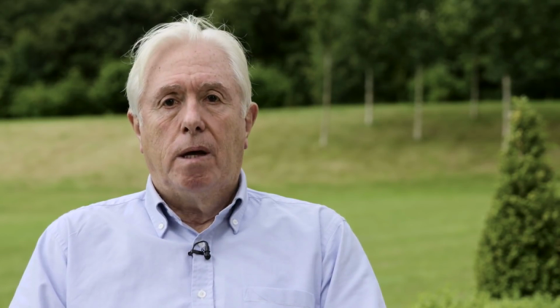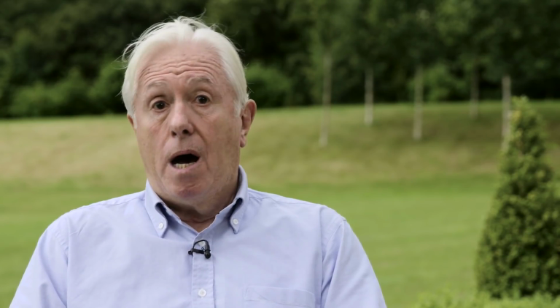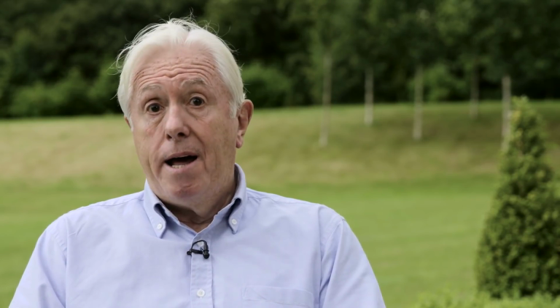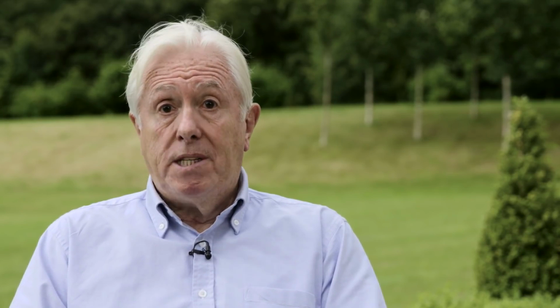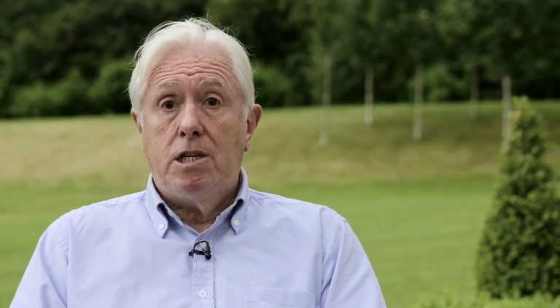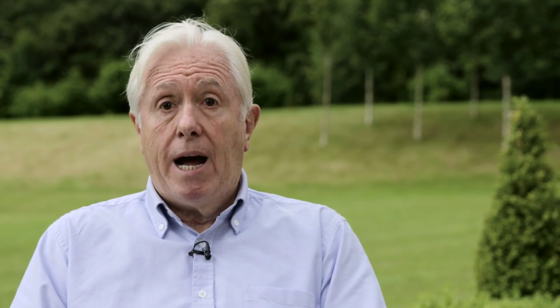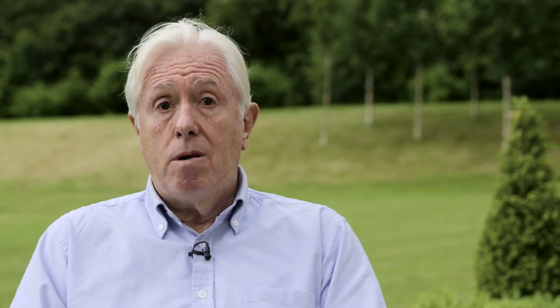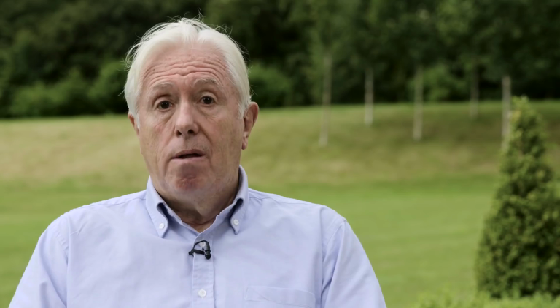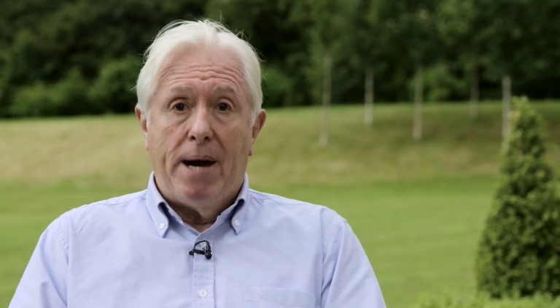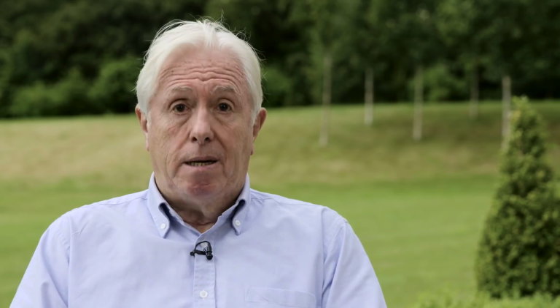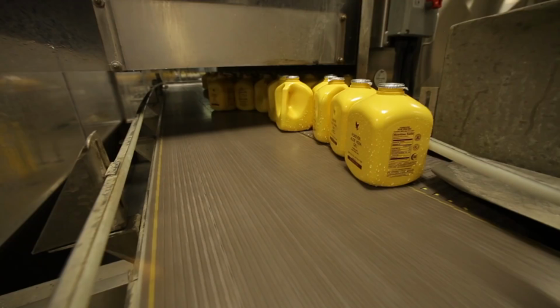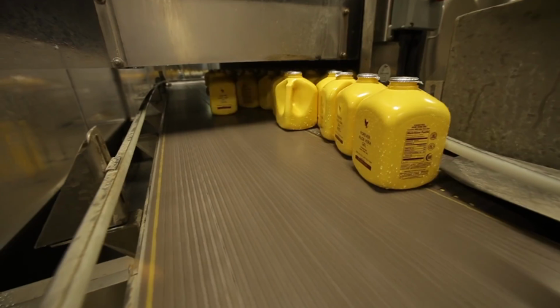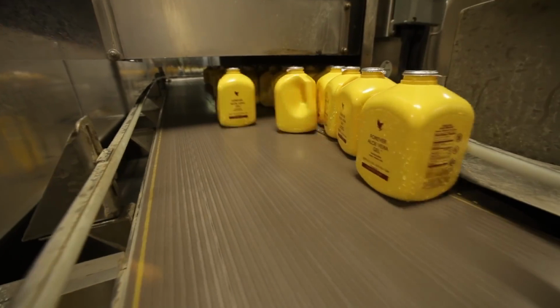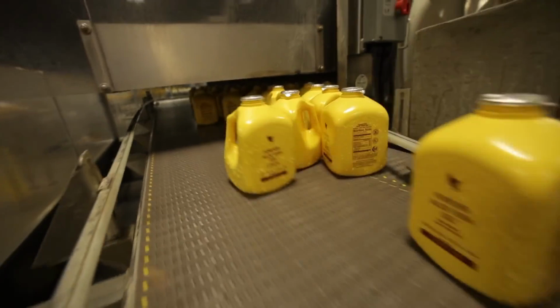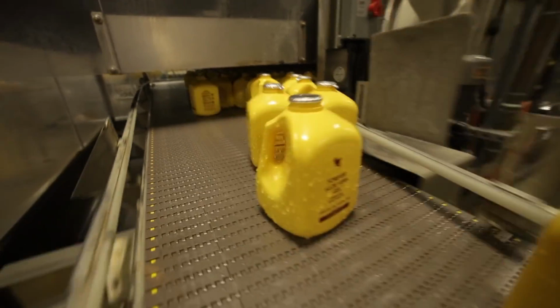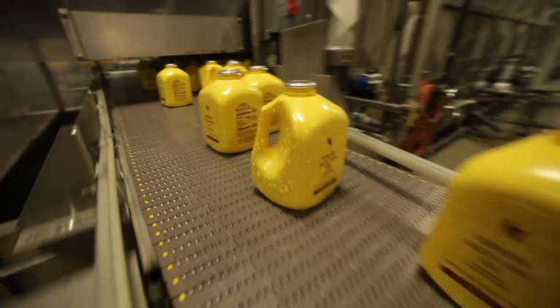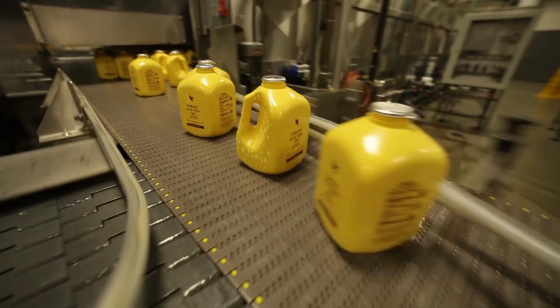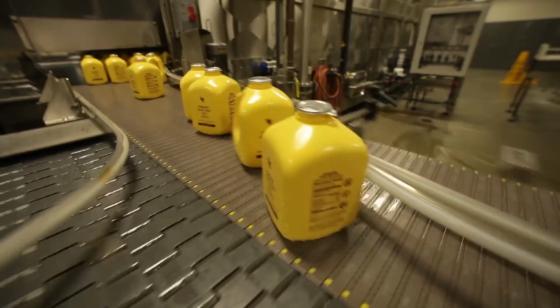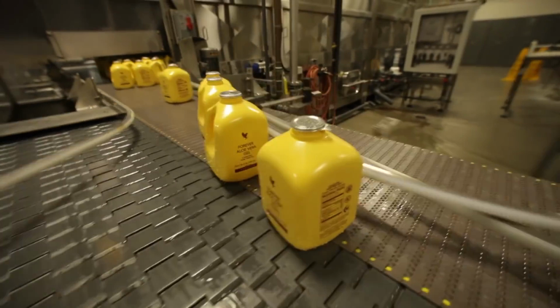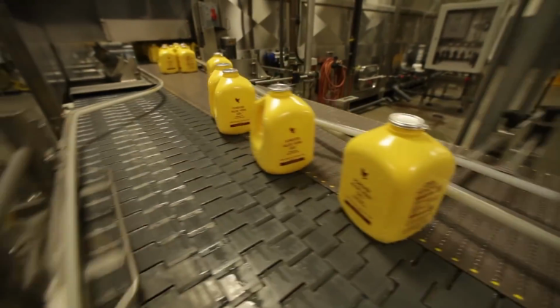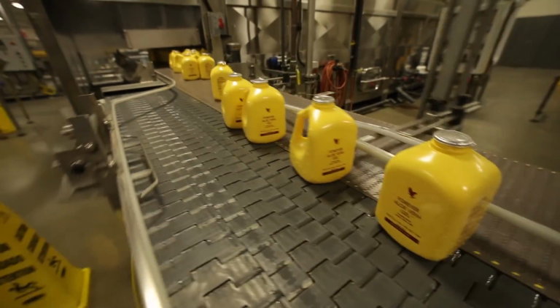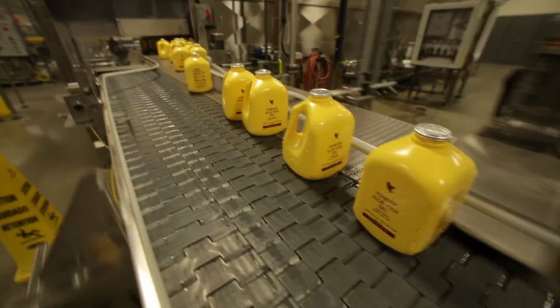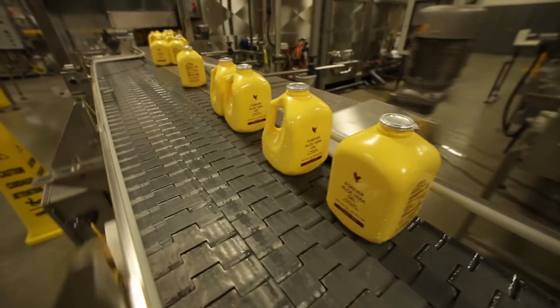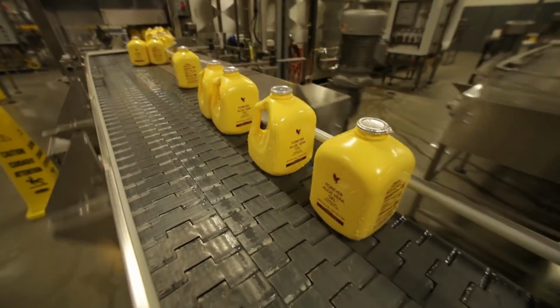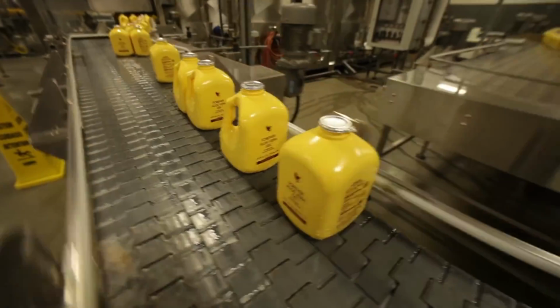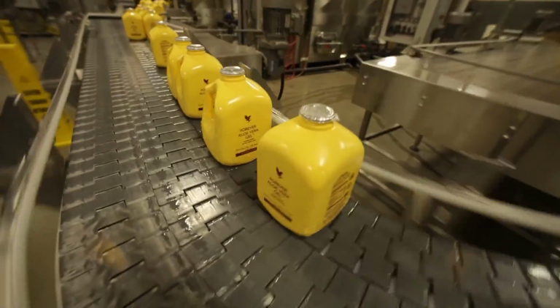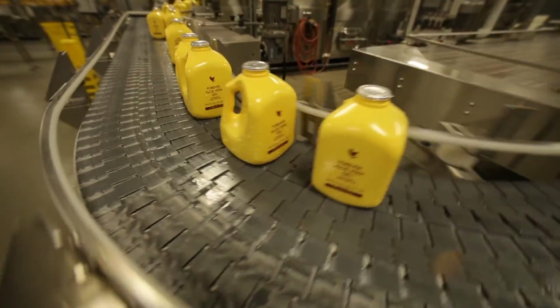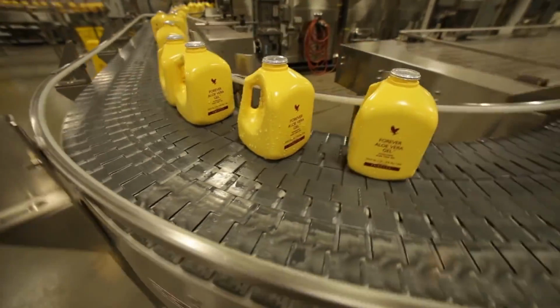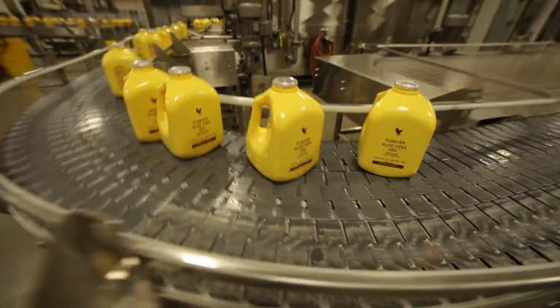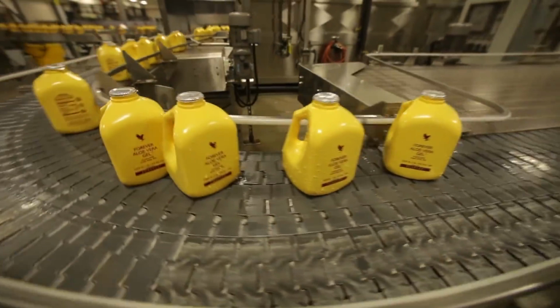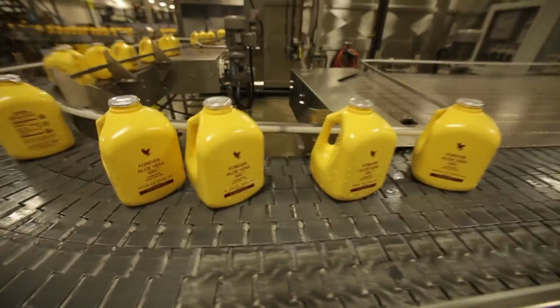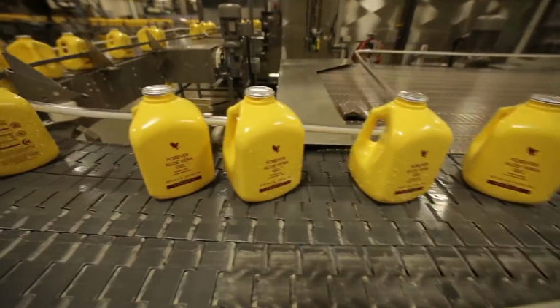Products should maximize the content of Aloe Vera gel to provide the greatest benefits. The higher the percentage of Aloe, the better. Fortunately, Forever Aloe Vera is over 95% stabilized Aloe gel.